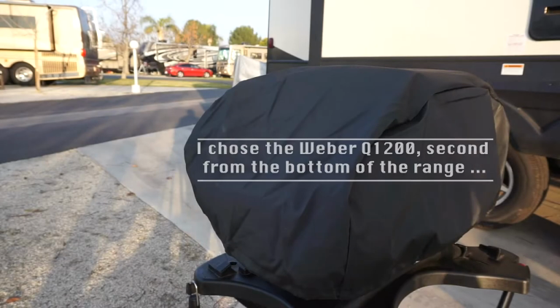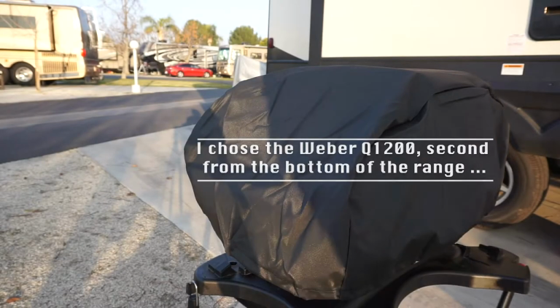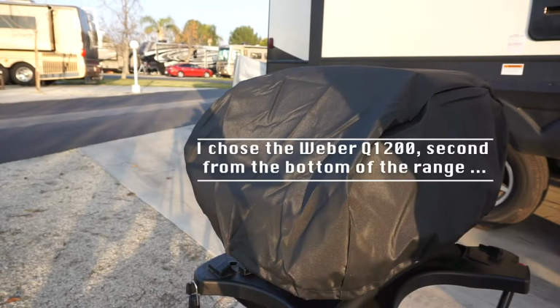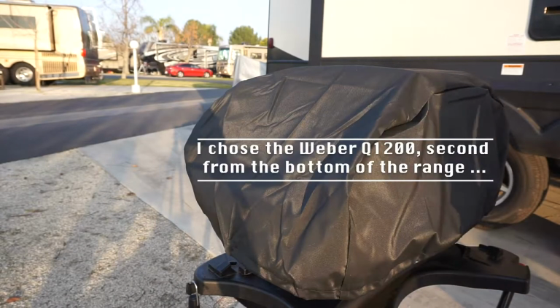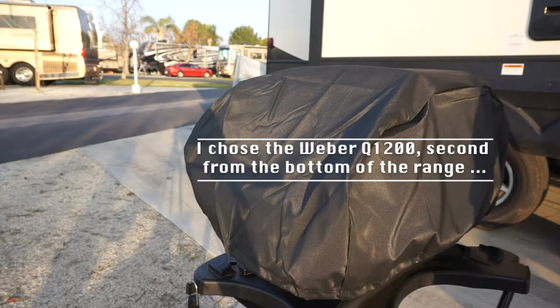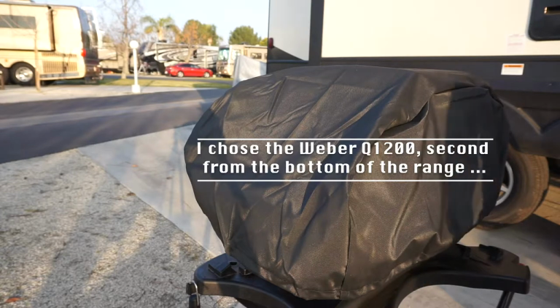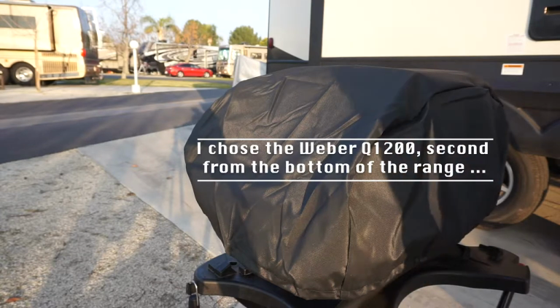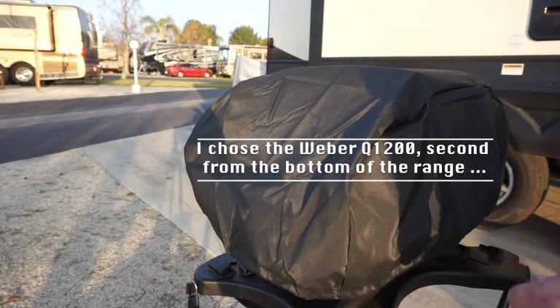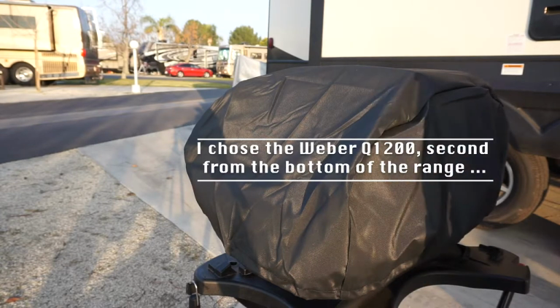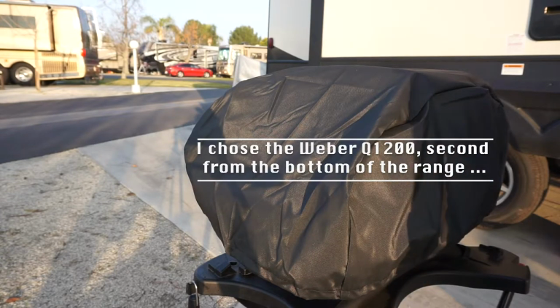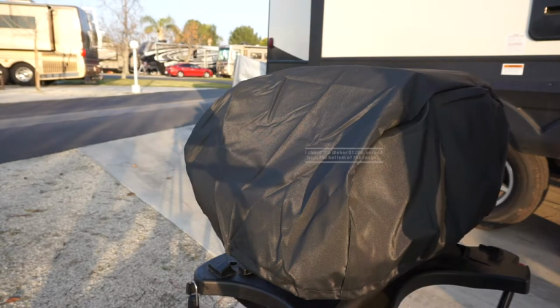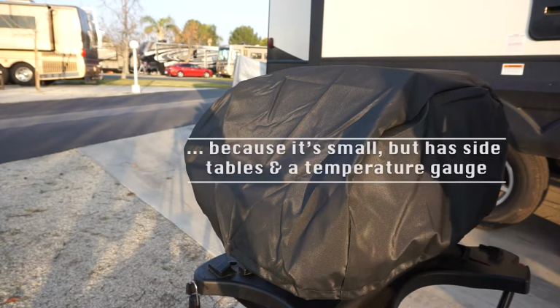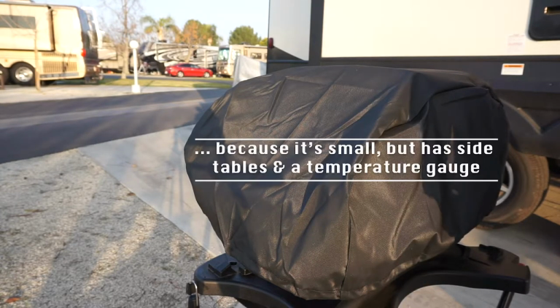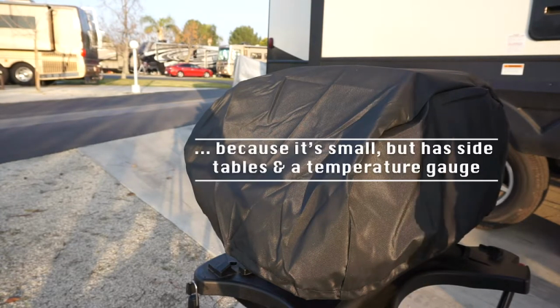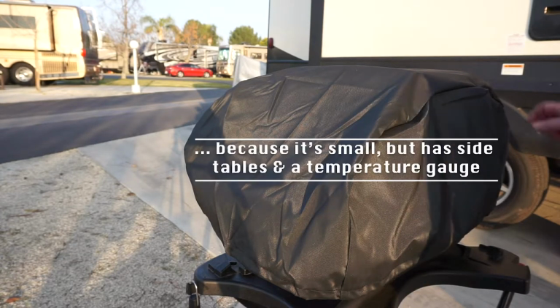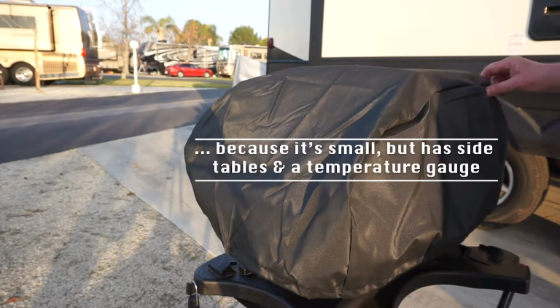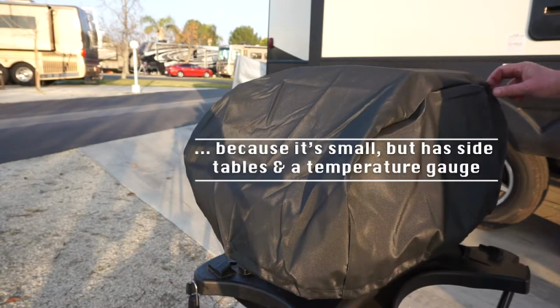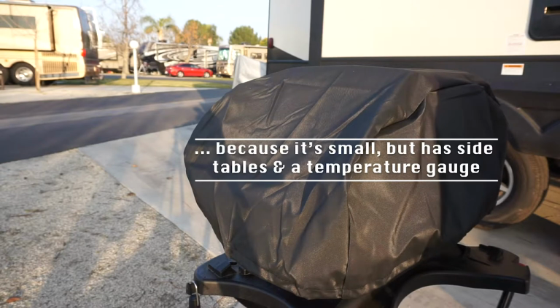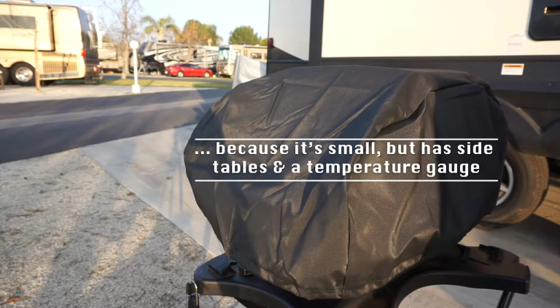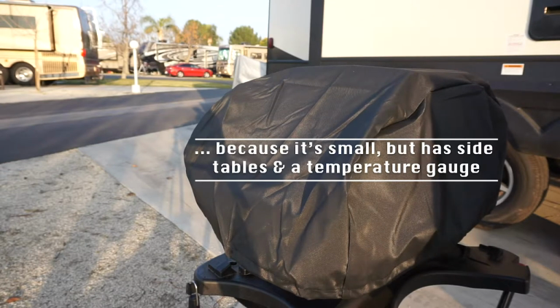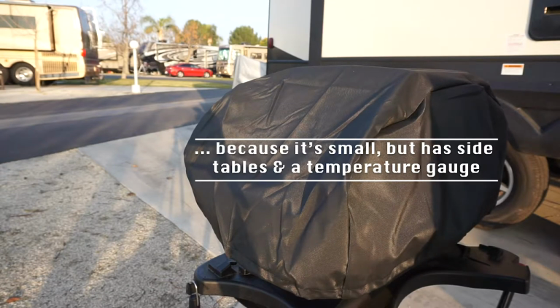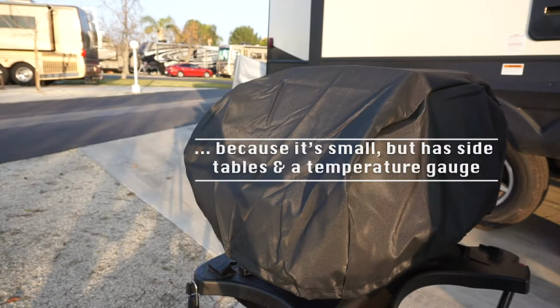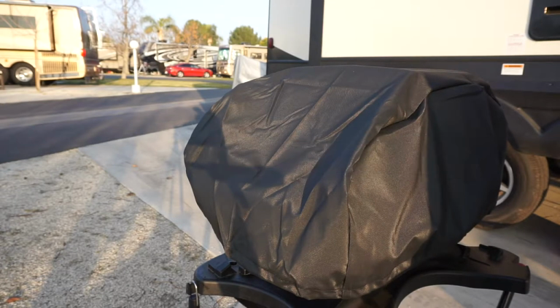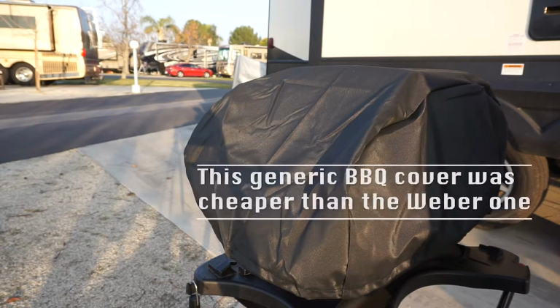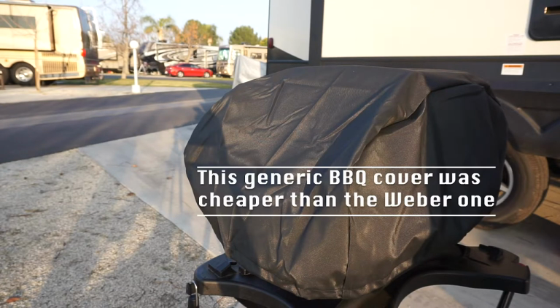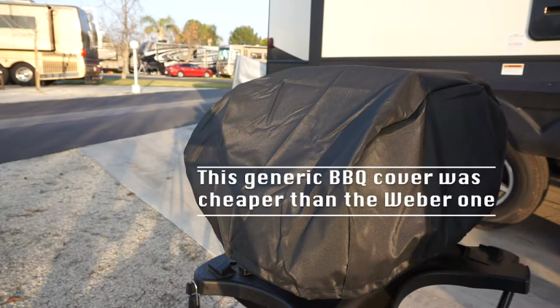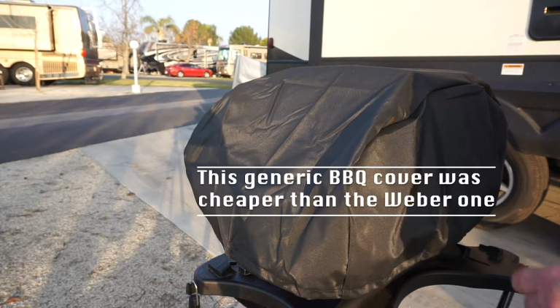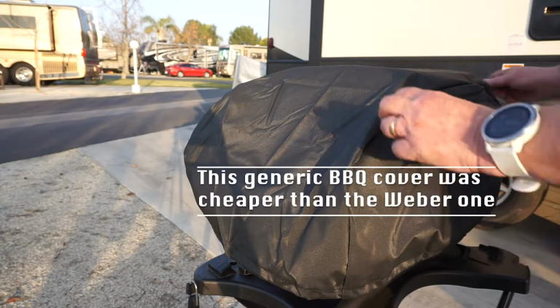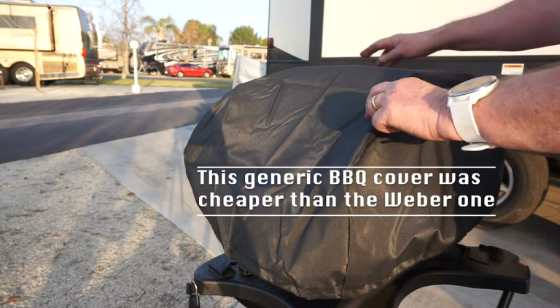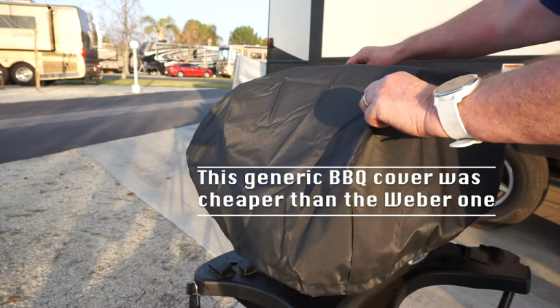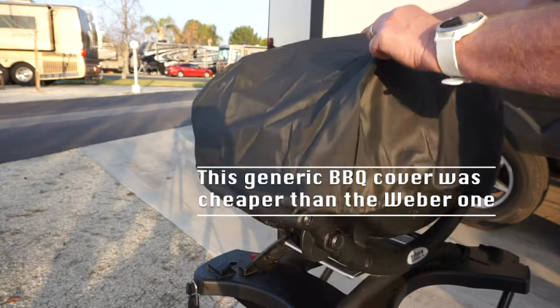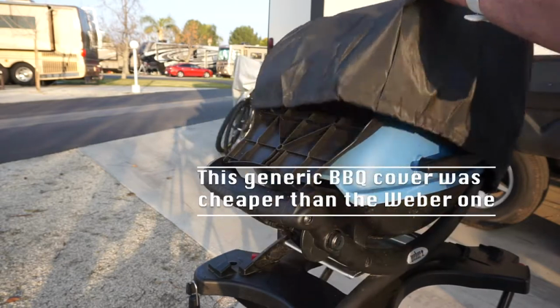So it's my little Weber barbecue. Right now I've got it underneath the generic cover that I bought for it. I couldn't find the actual Weber one and this one works just fine, and it was a lot cheaper.